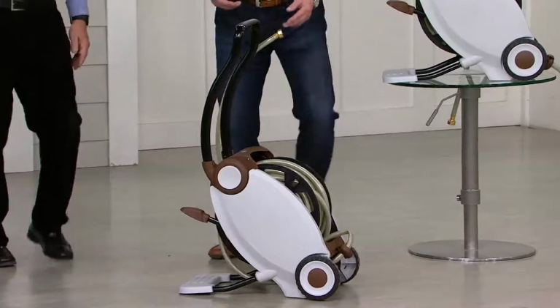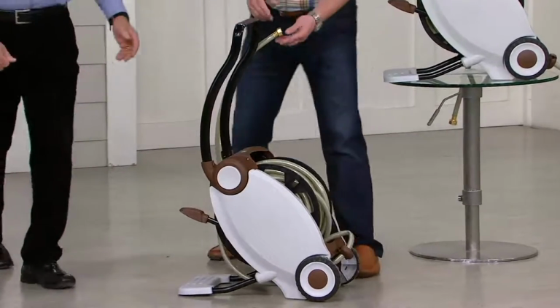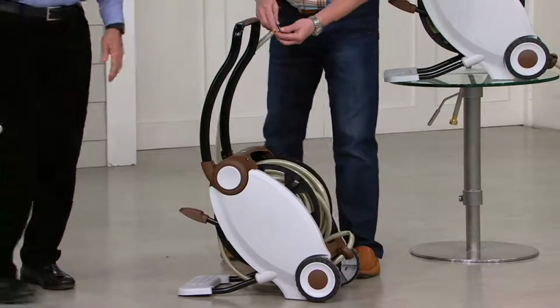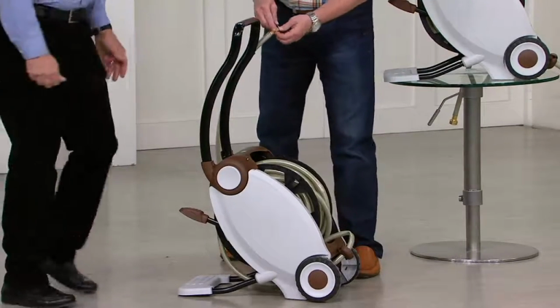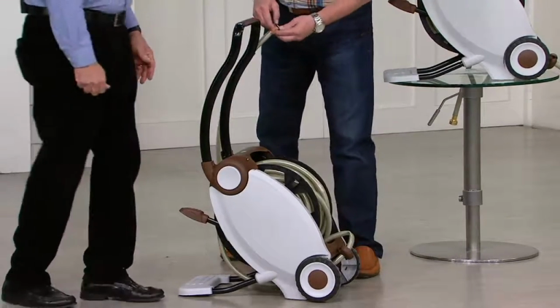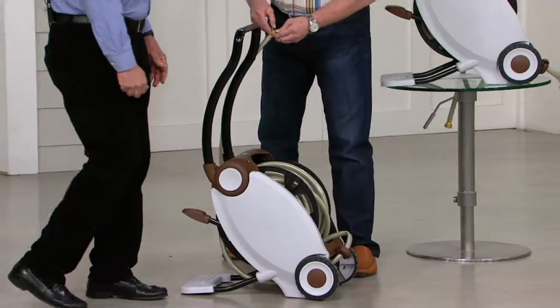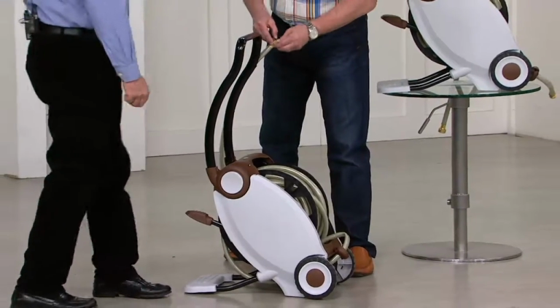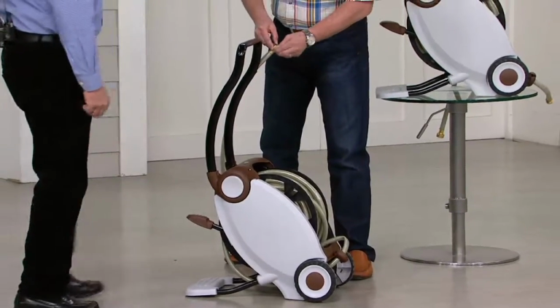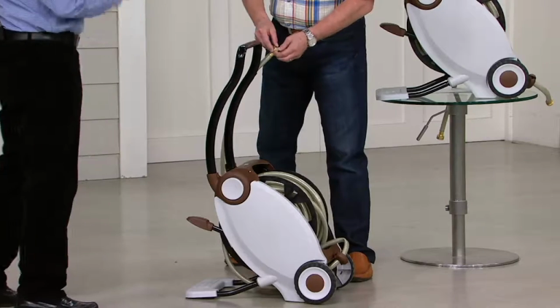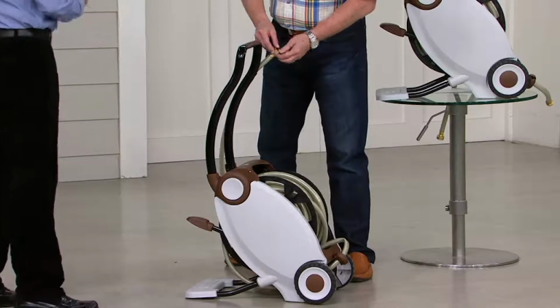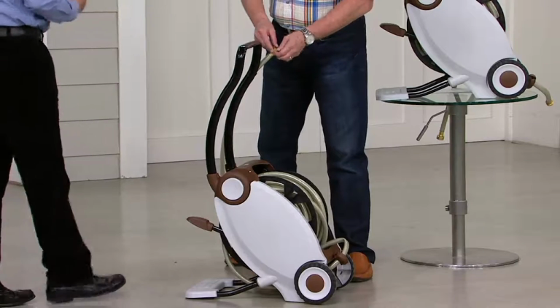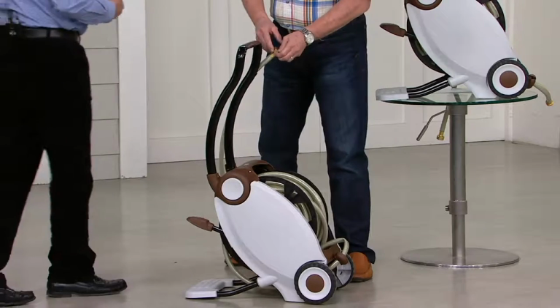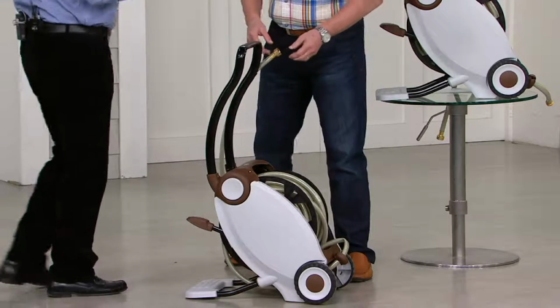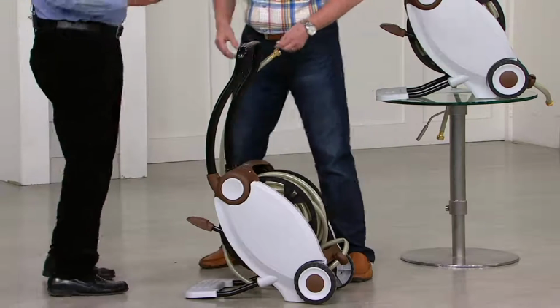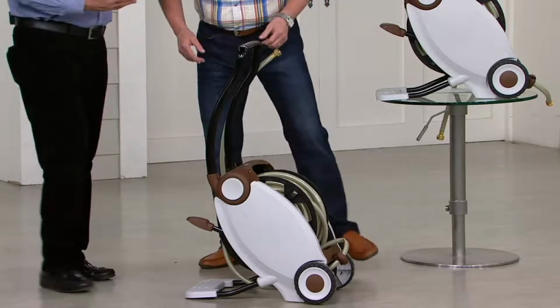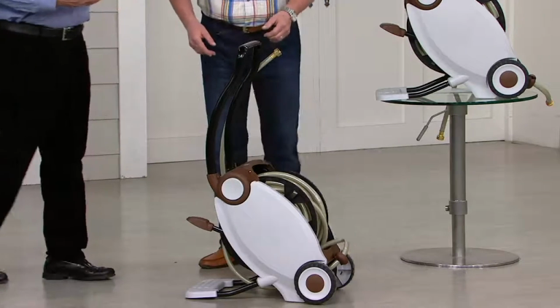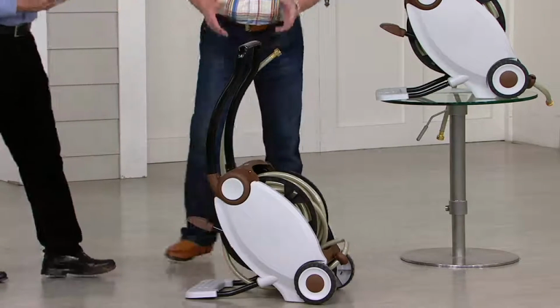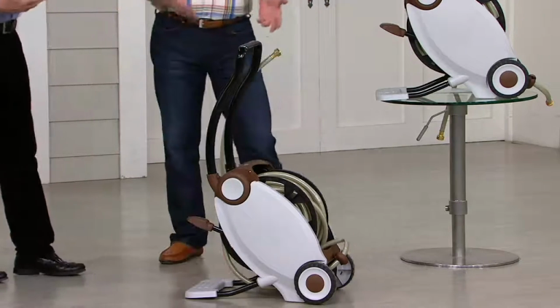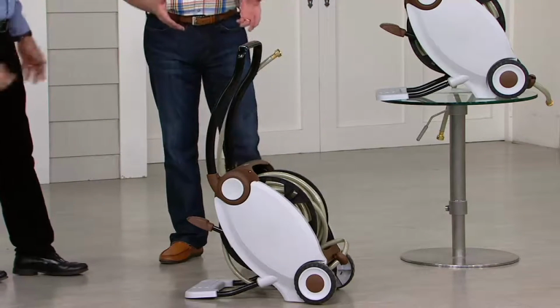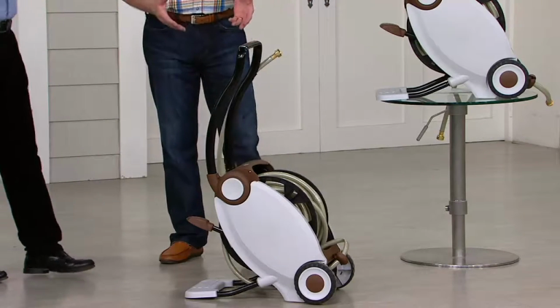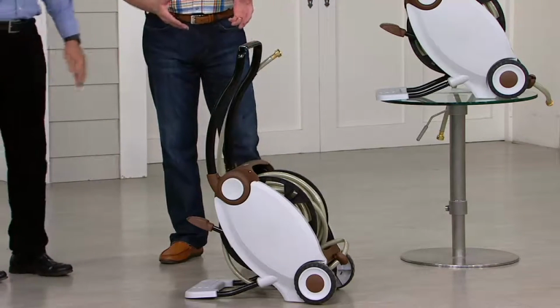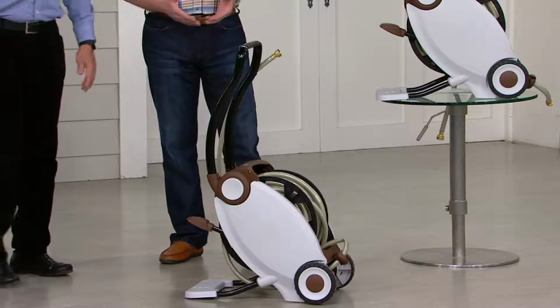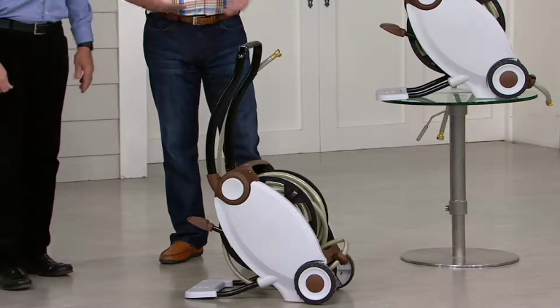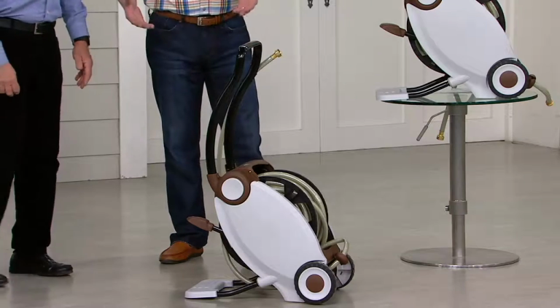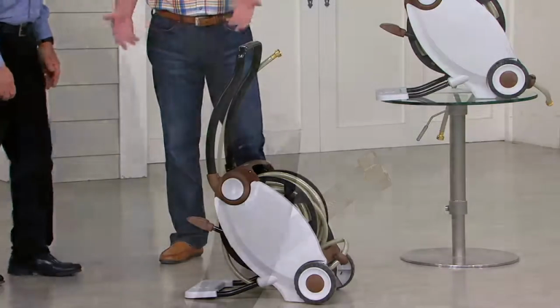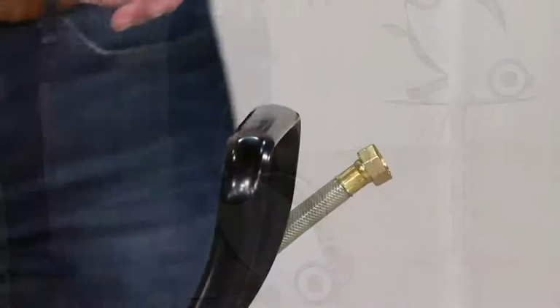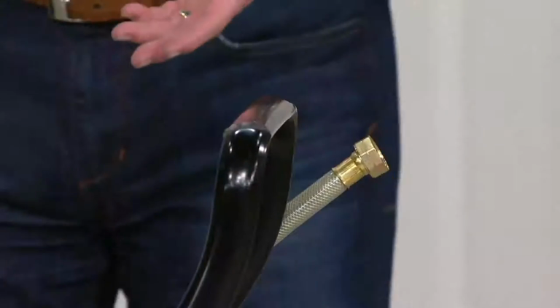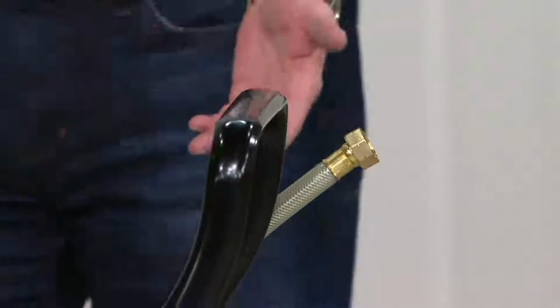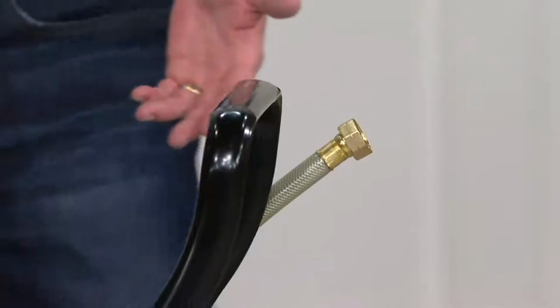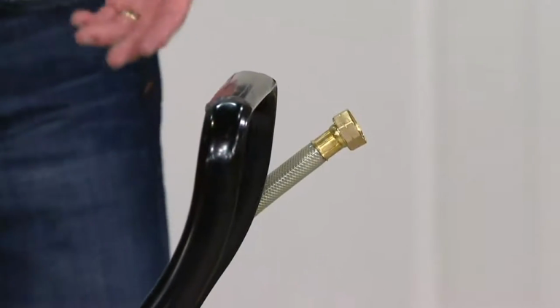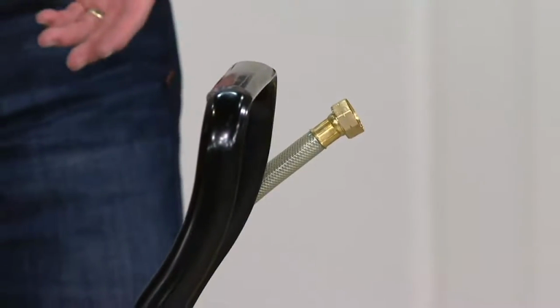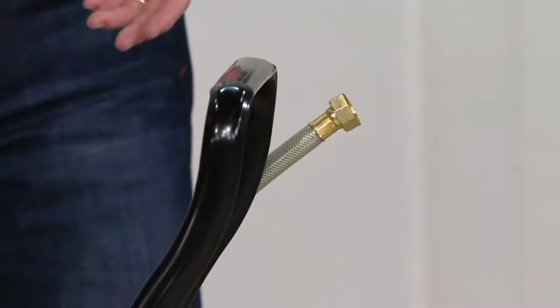Good quality garden hose is expensive — very expensive. The hose alone is expensive, and the cart is very expensive. So the whole idea here is to not have to manhandle and struggle with your garden hose.